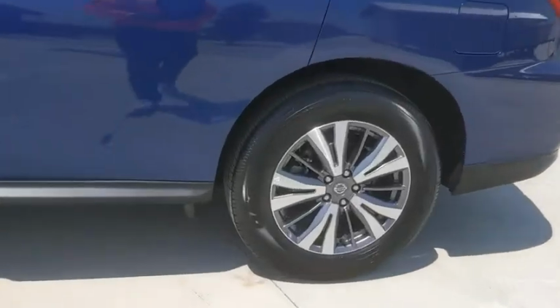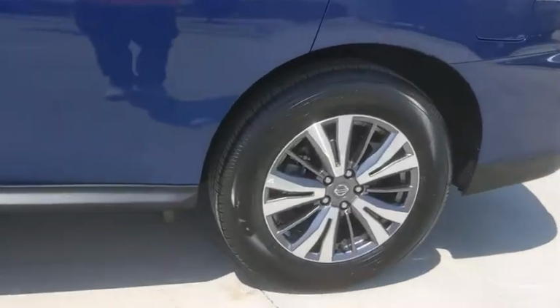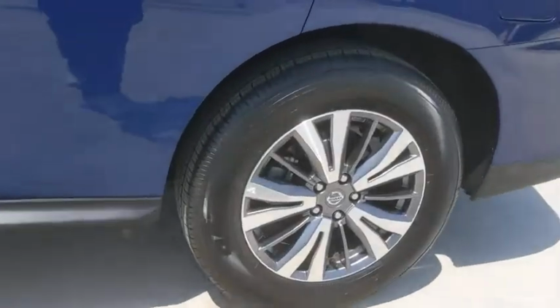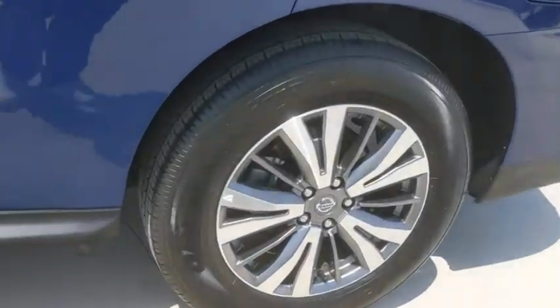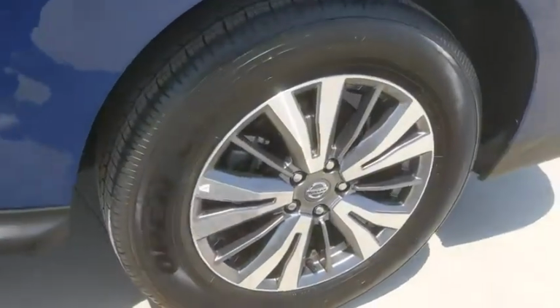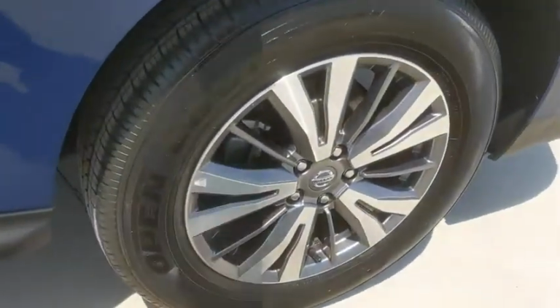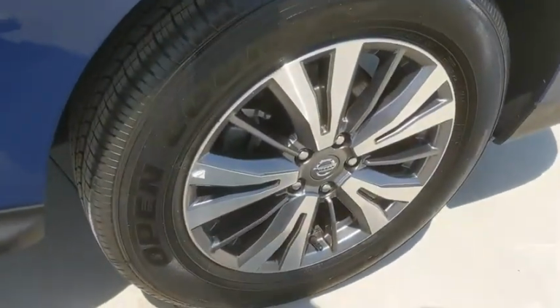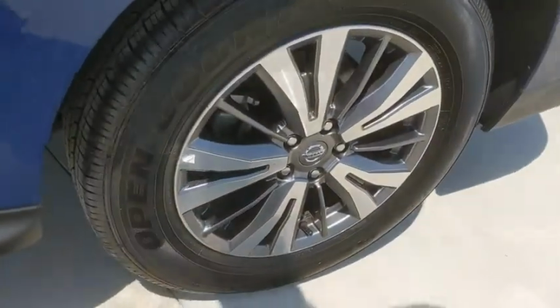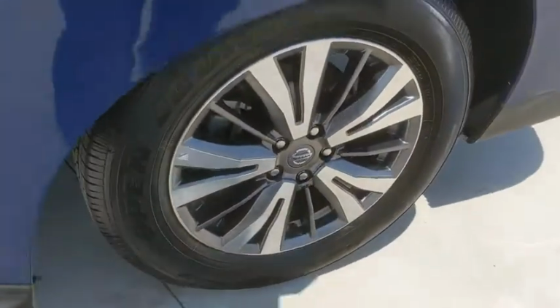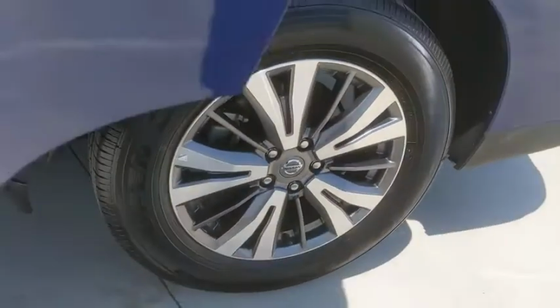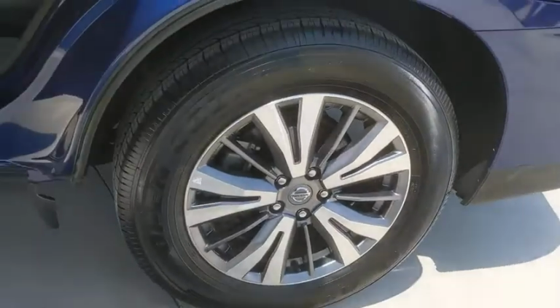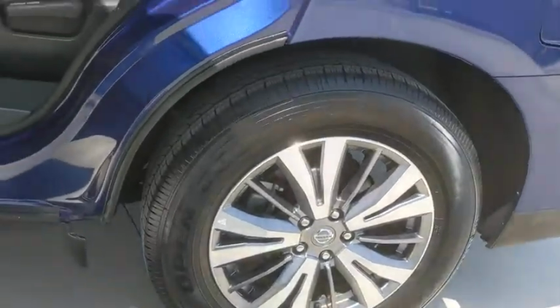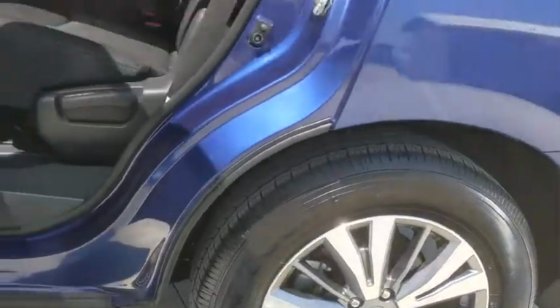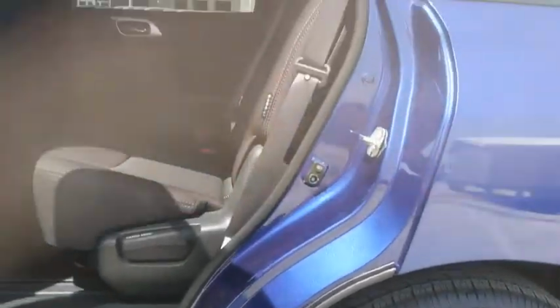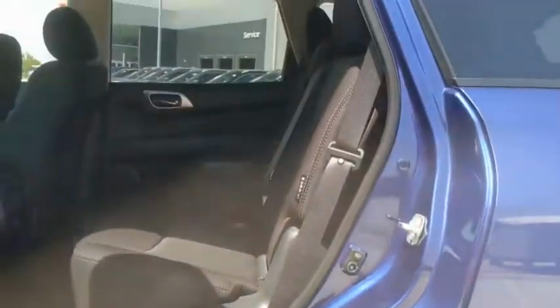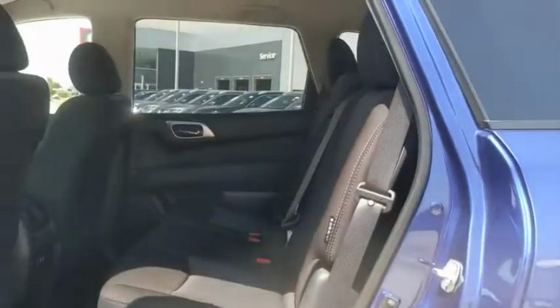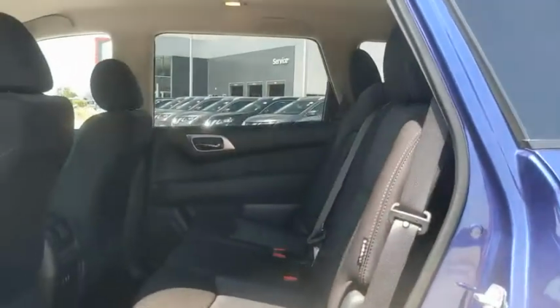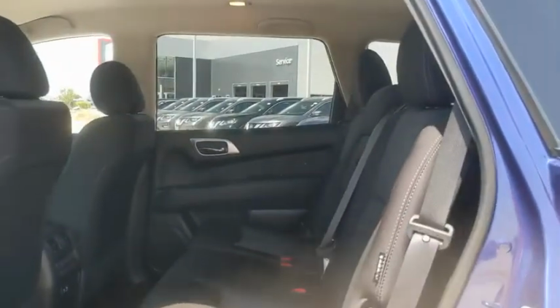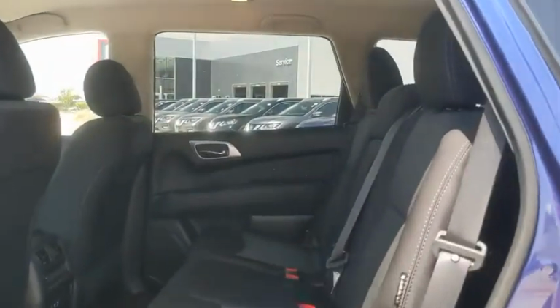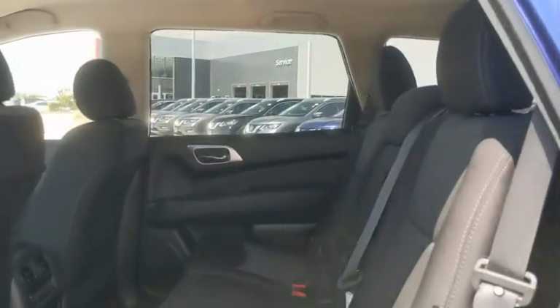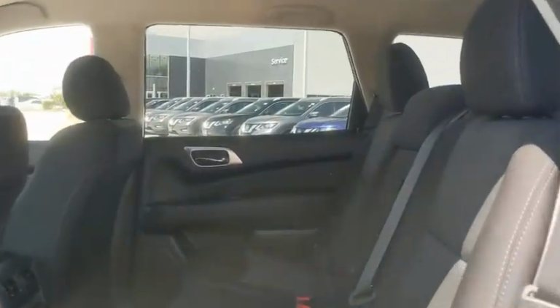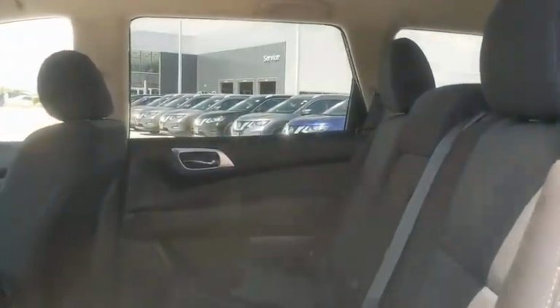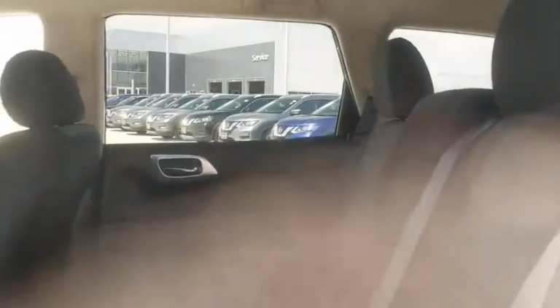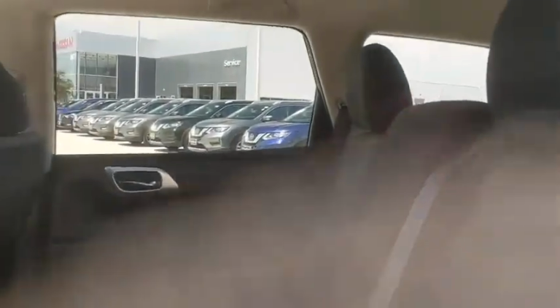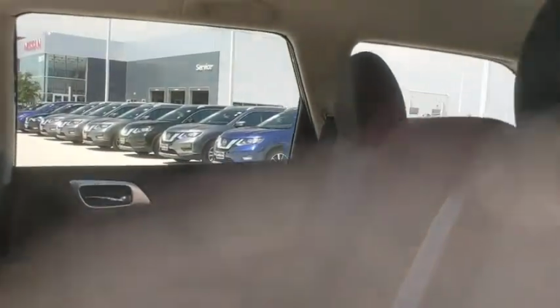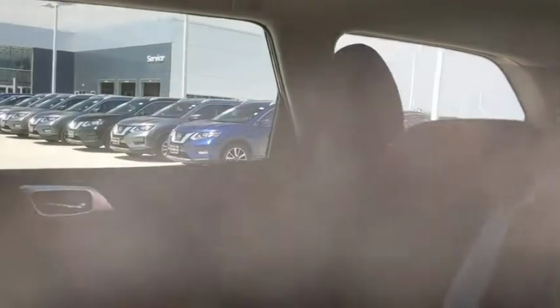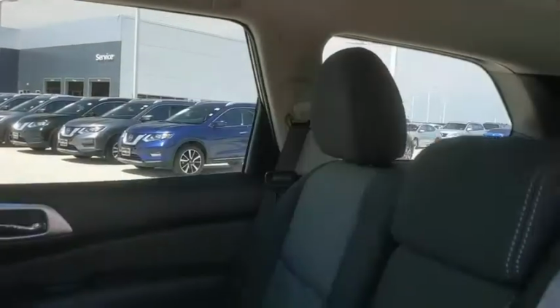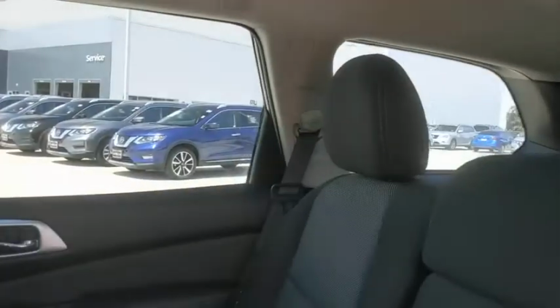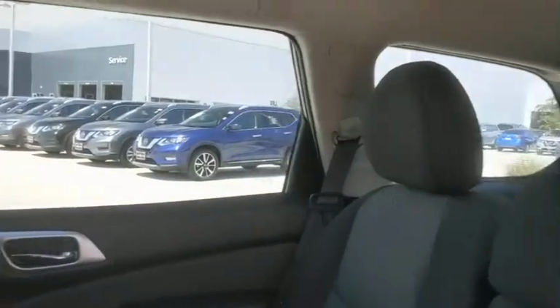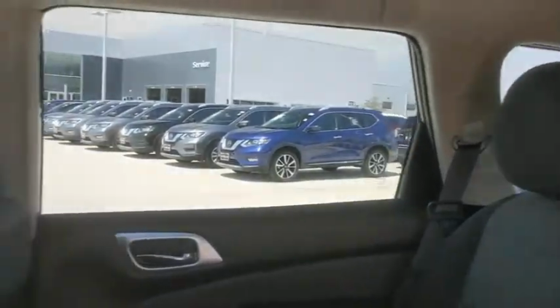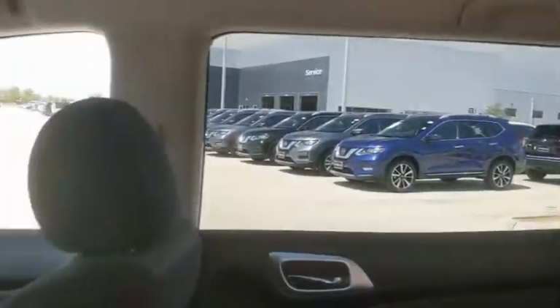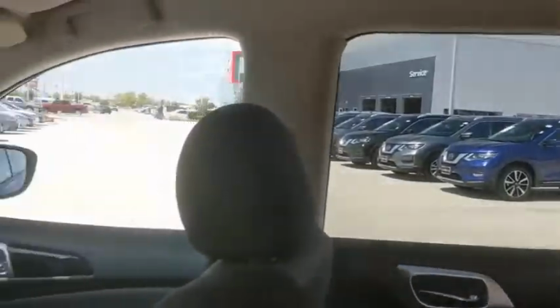Electronic stability control, rear window defroster, trip computer, overhead console, tachometer, panic alarm, remote keyless entry, brake assist, power driver's seat.